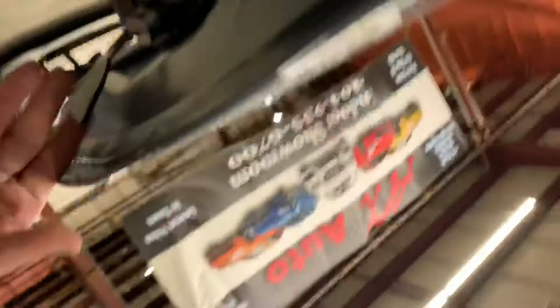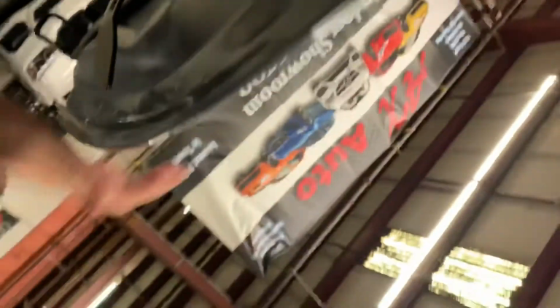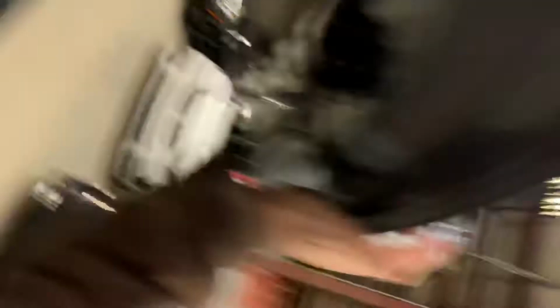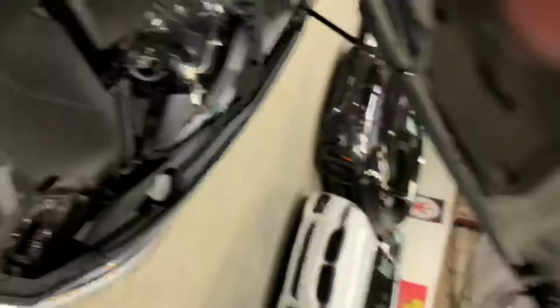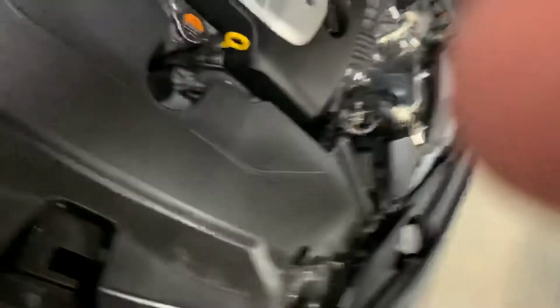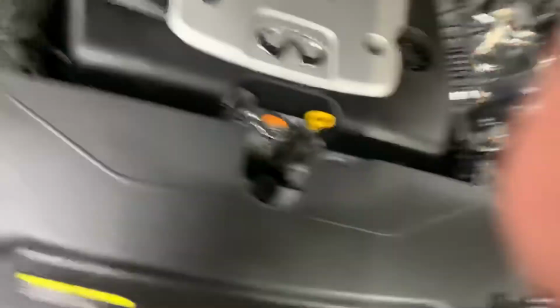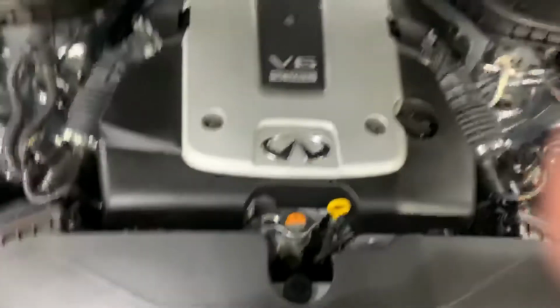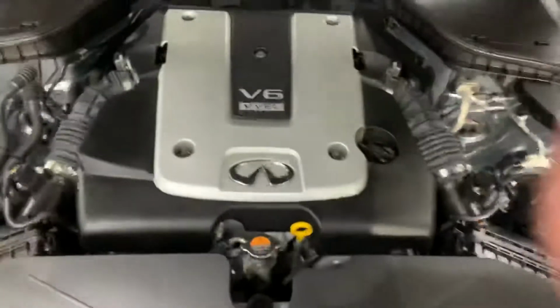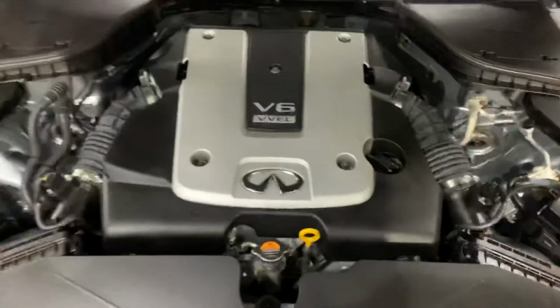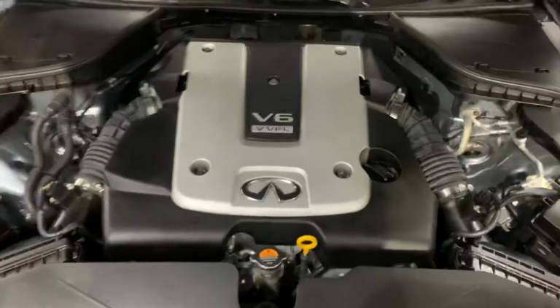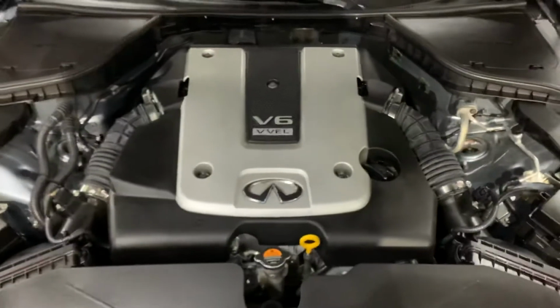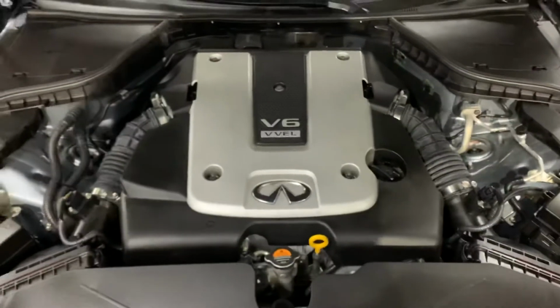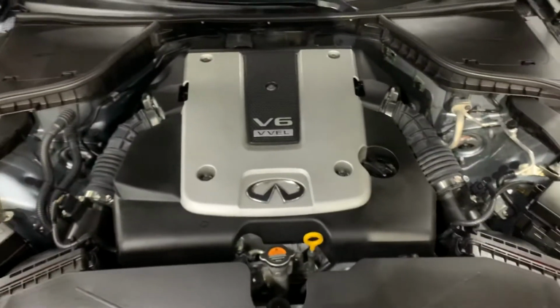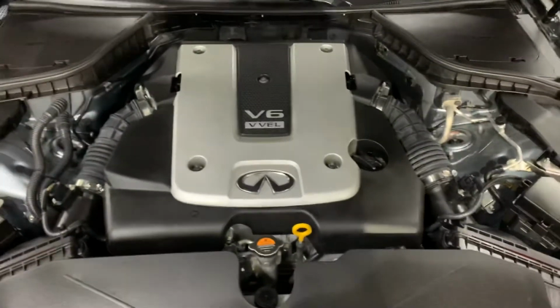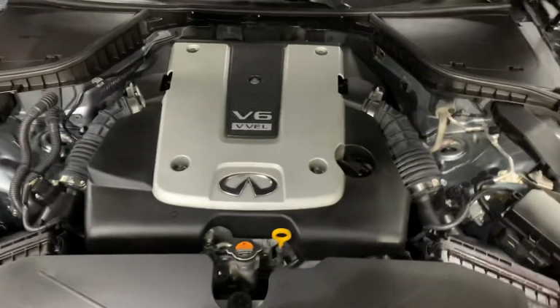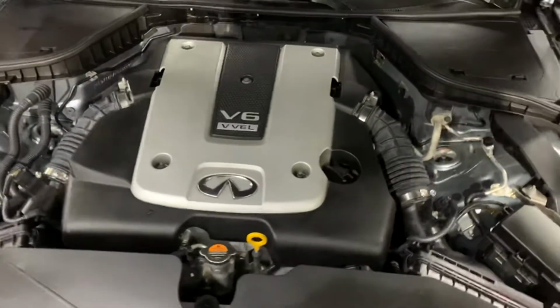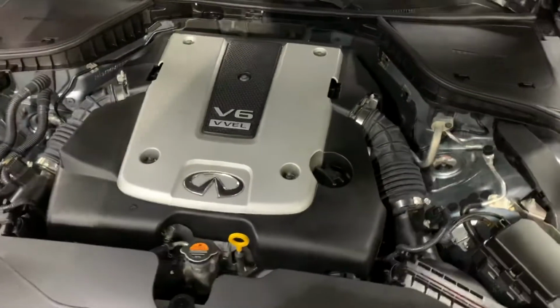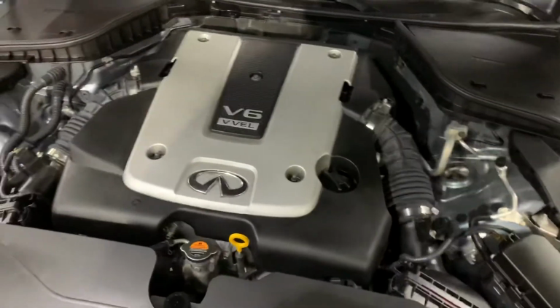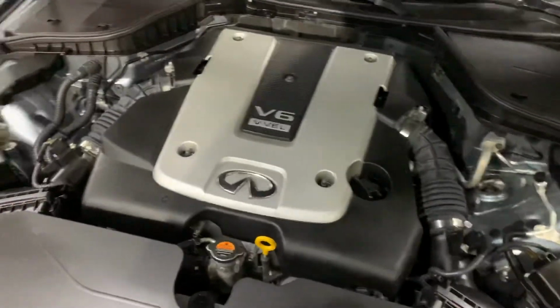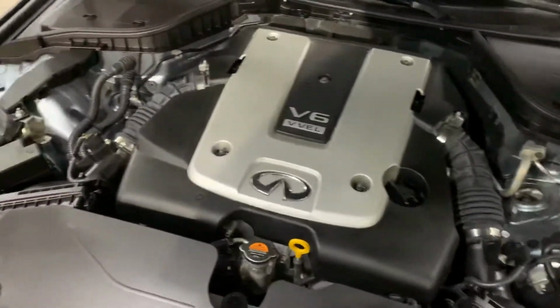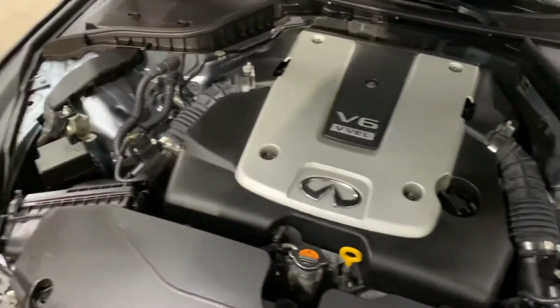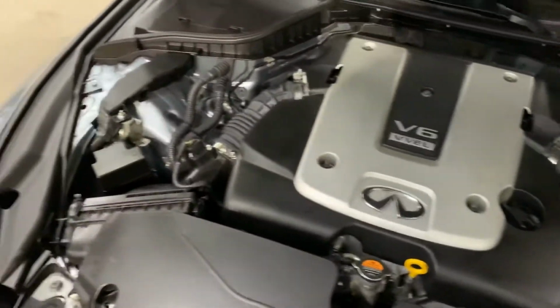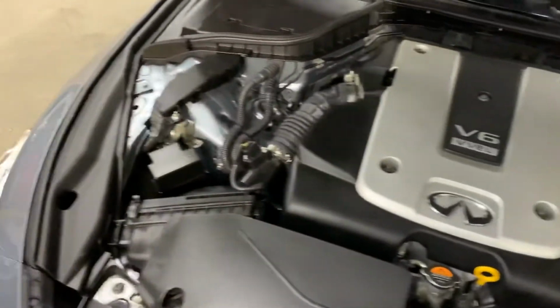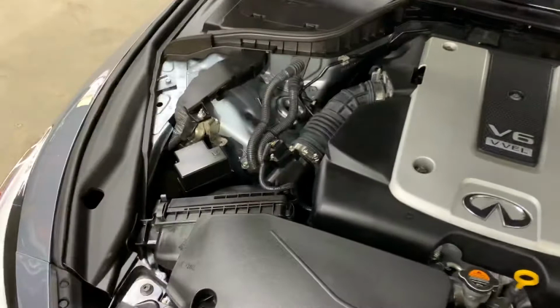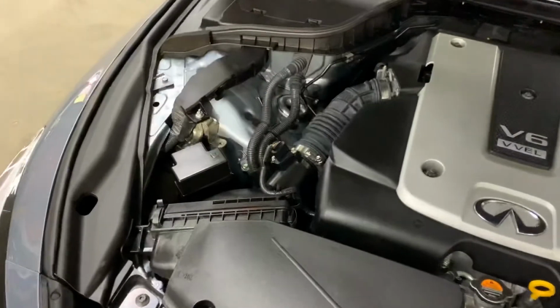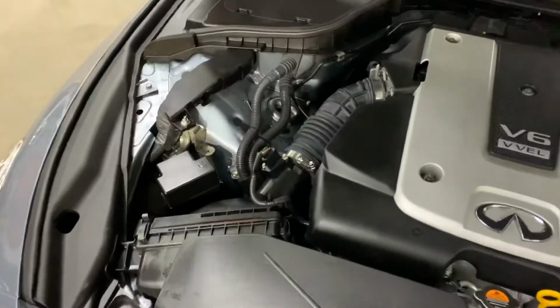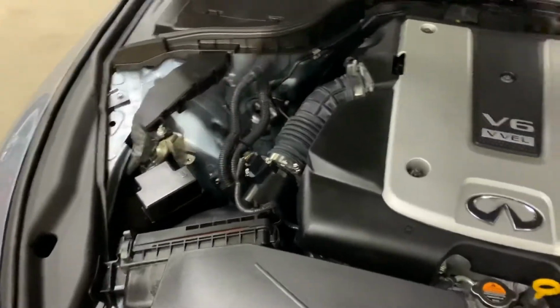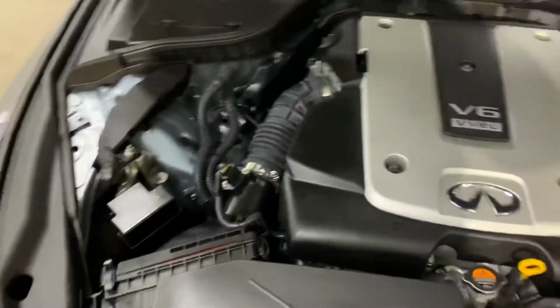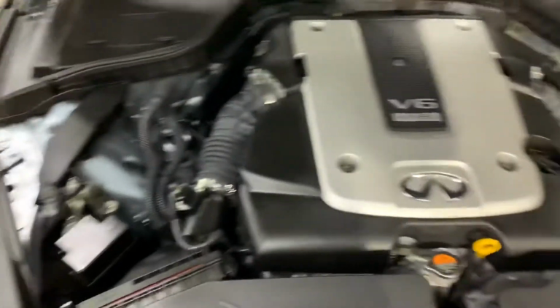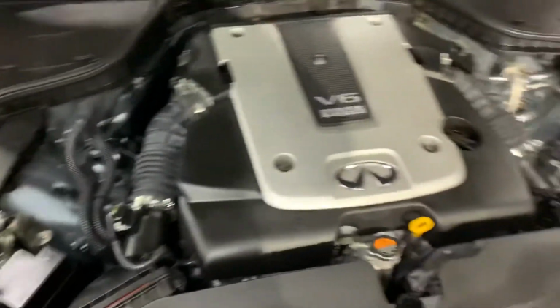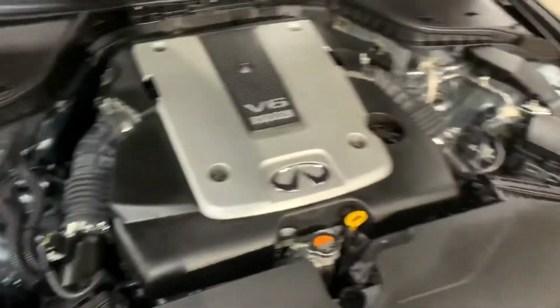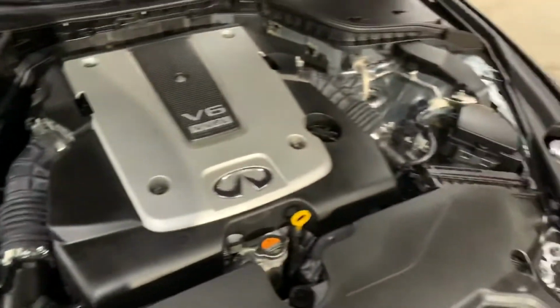Let's take a look at the engine. The engine is going to be detailed as well. Most importantly, as you guys heard, there are no noises or hesitations while we have this vehicle running.